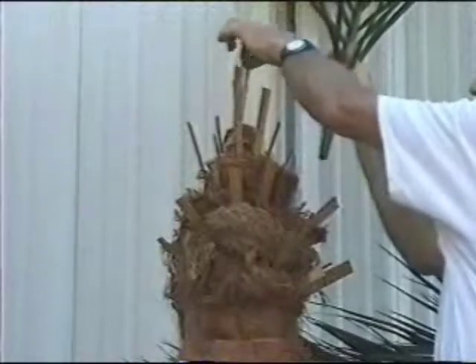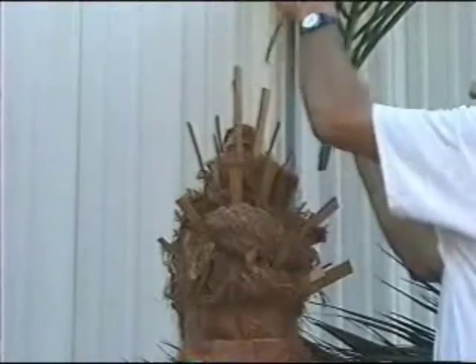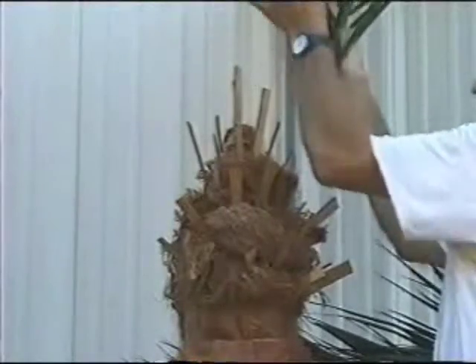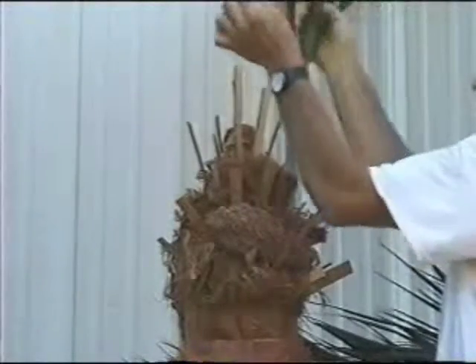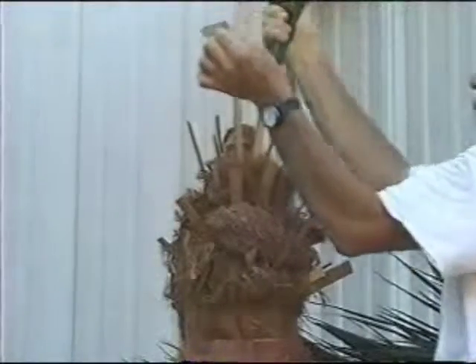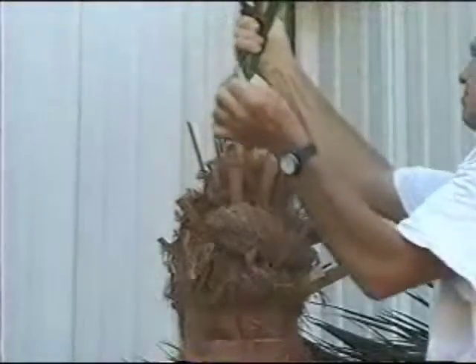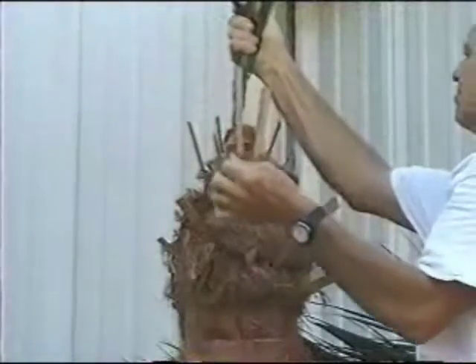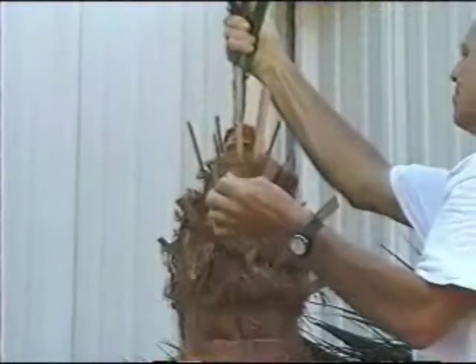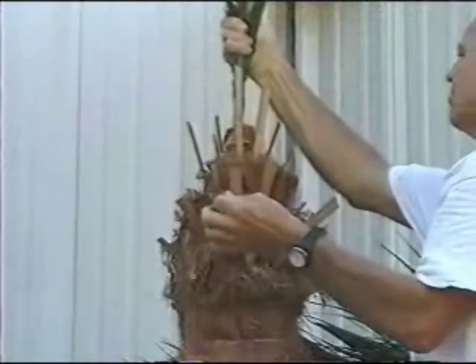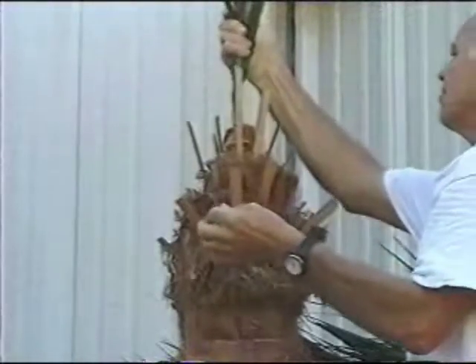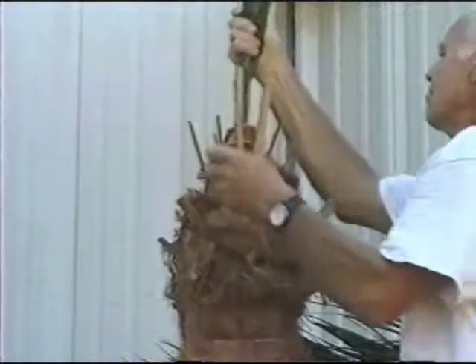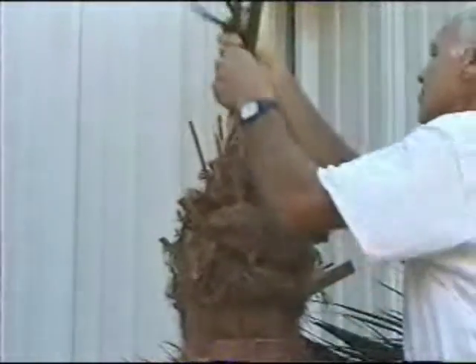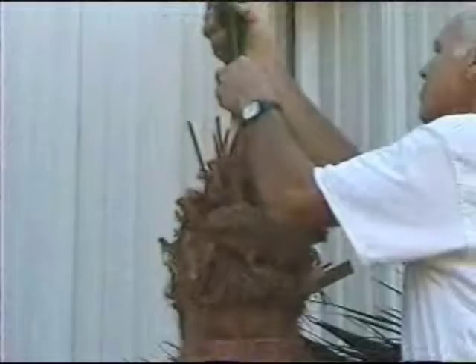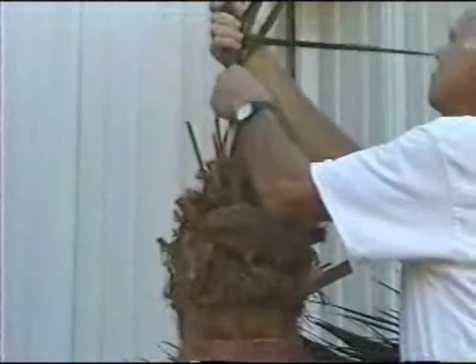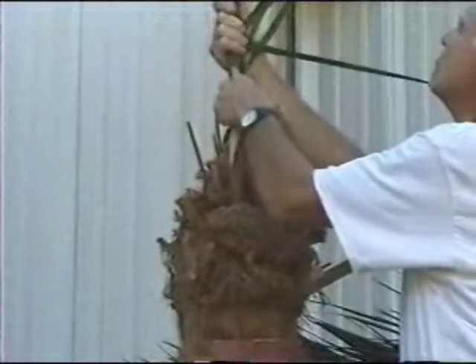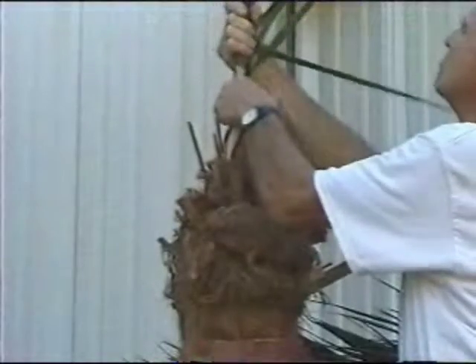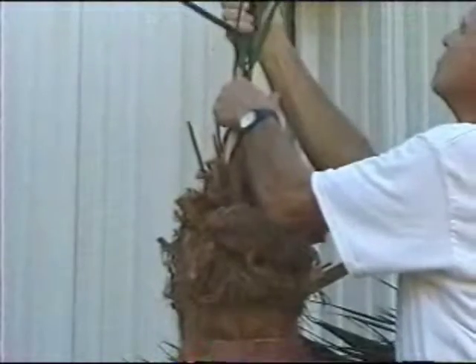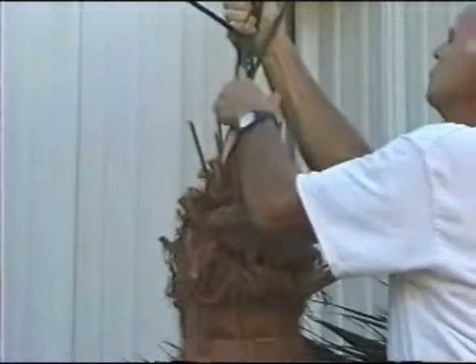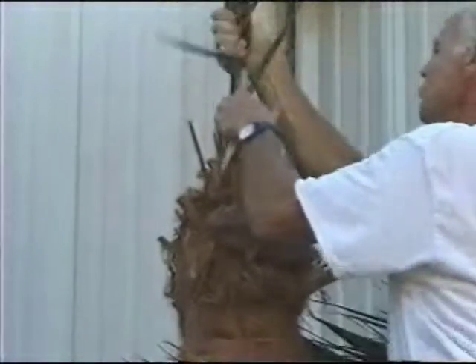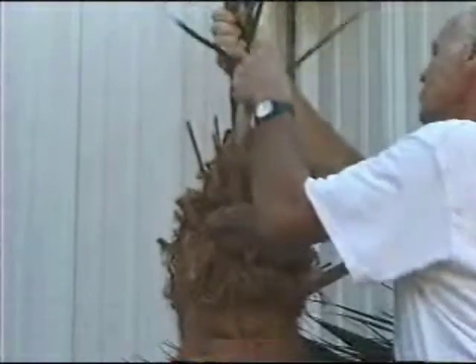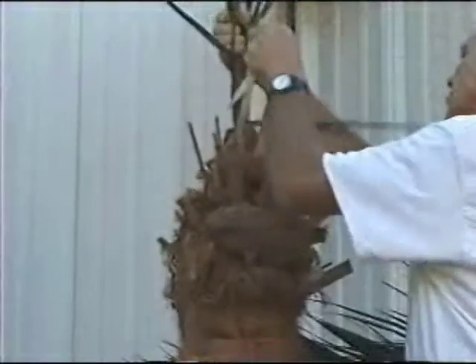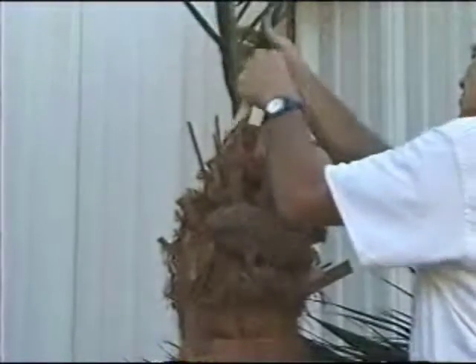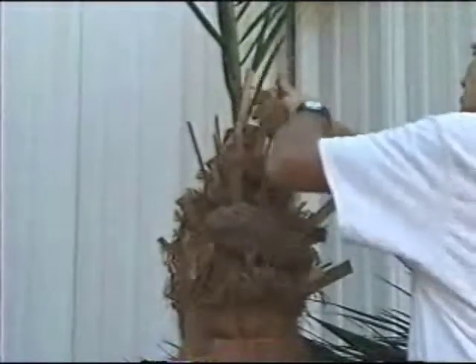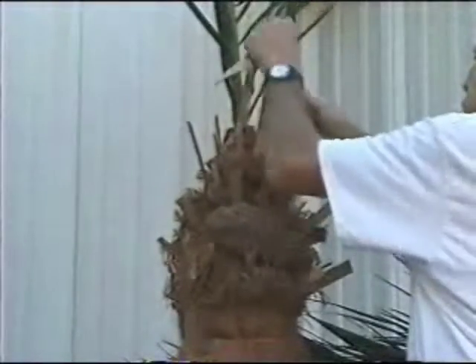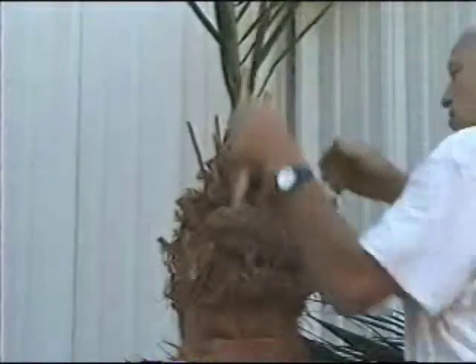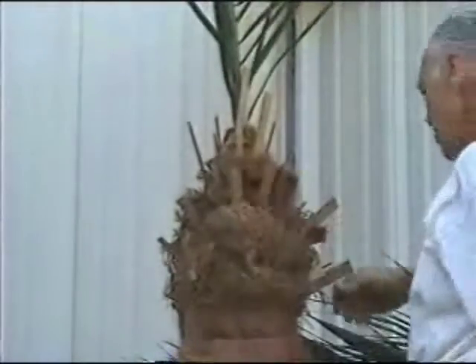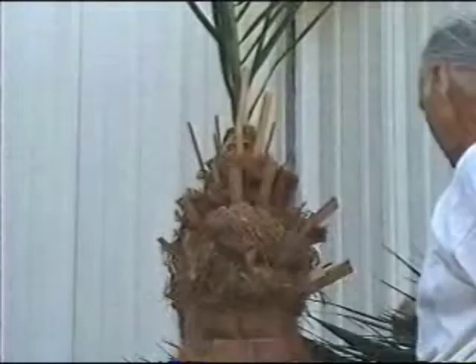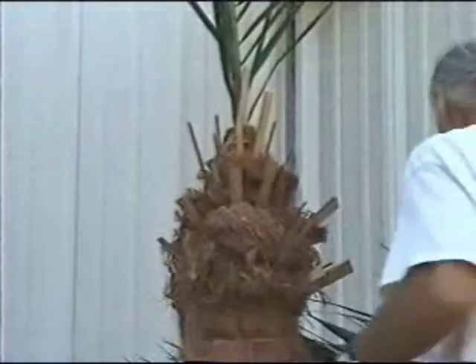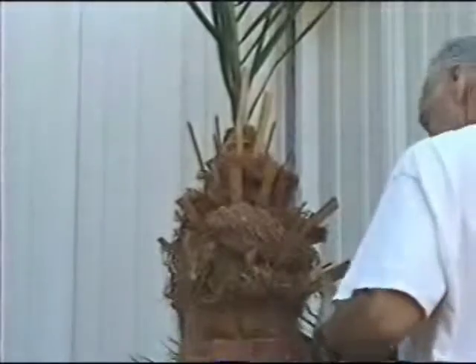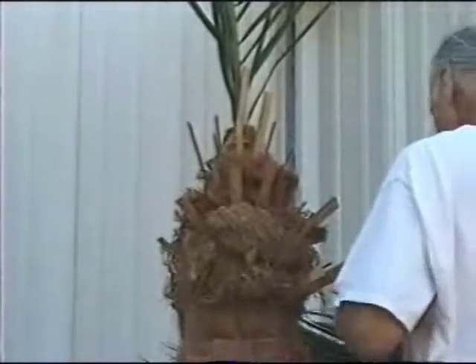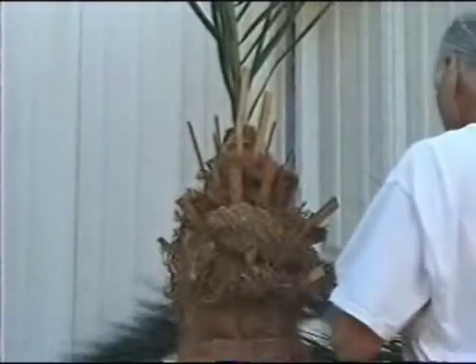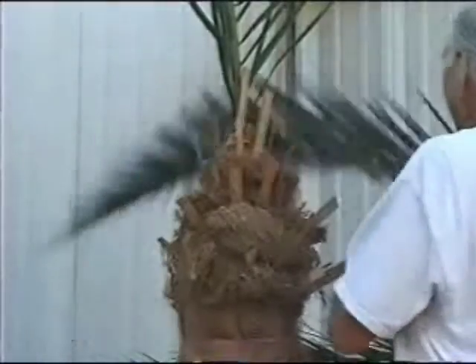It is important to begin at the top center first and work your way down. When placing Phoenix fronds into receiver head holes, make sure to firmly press all the way in for a secure and snug fit.